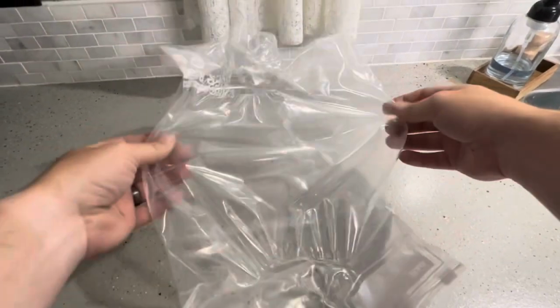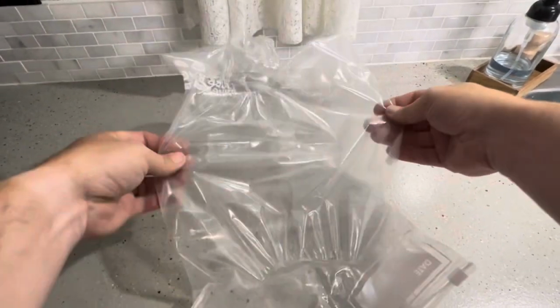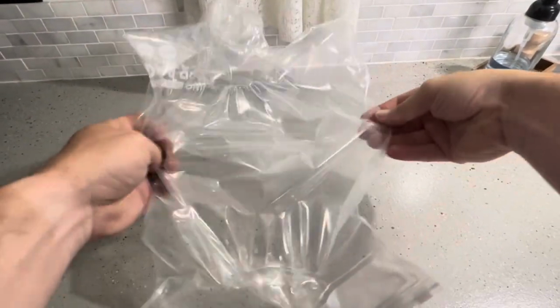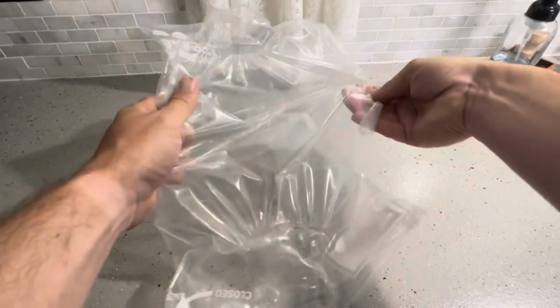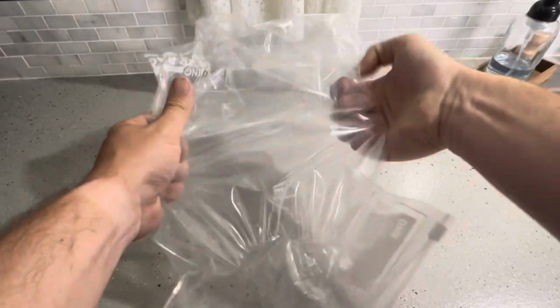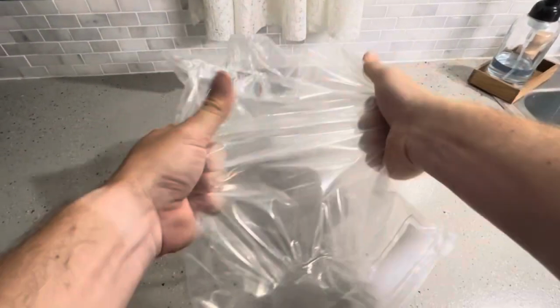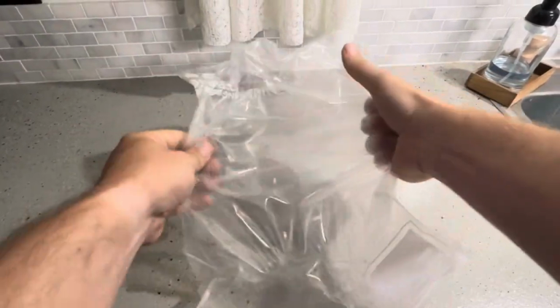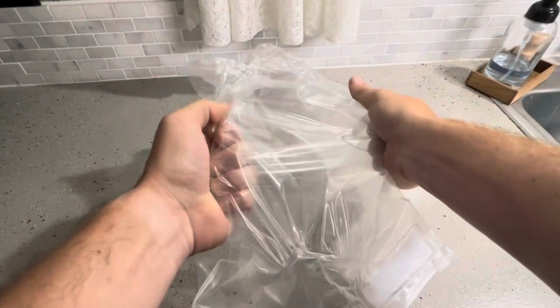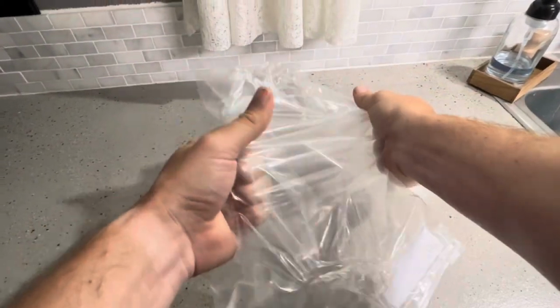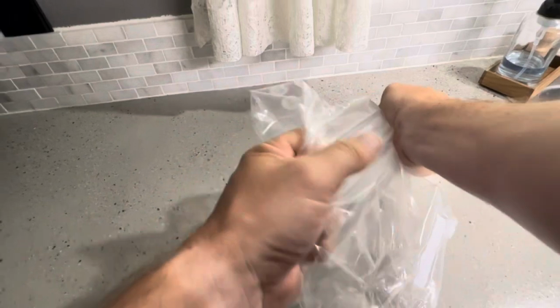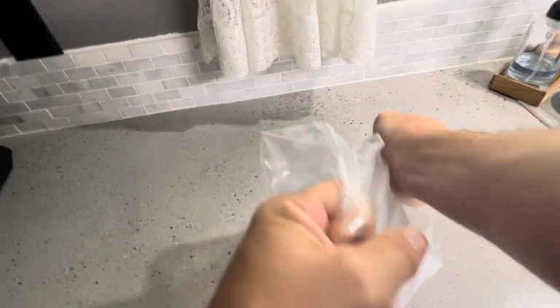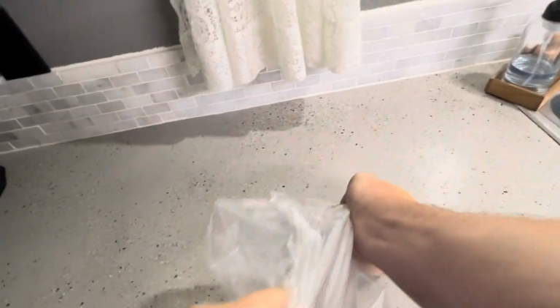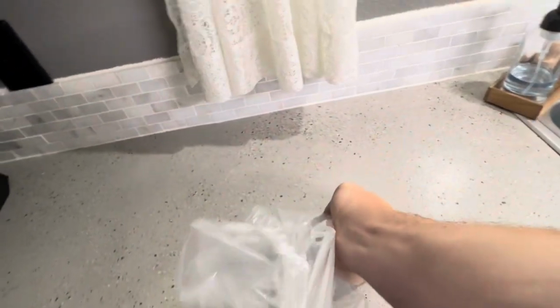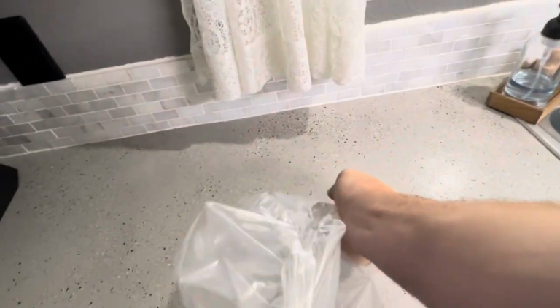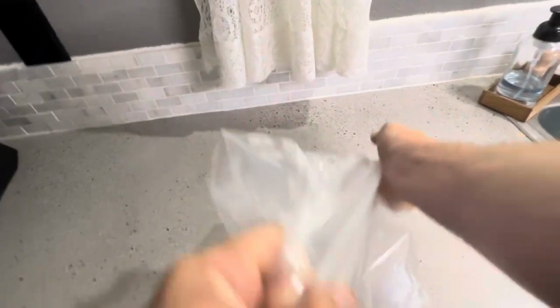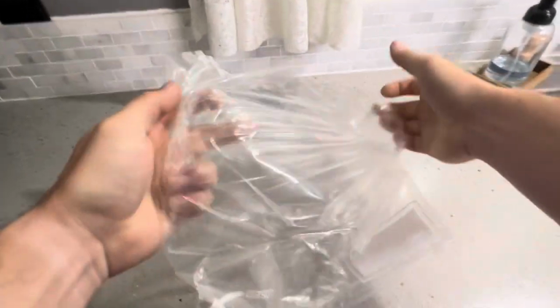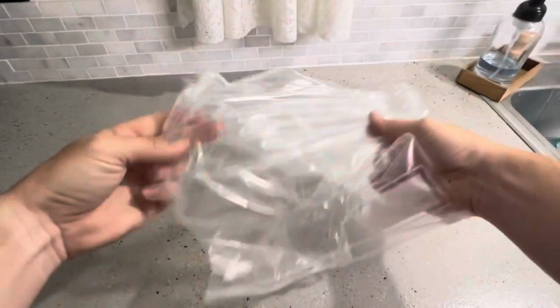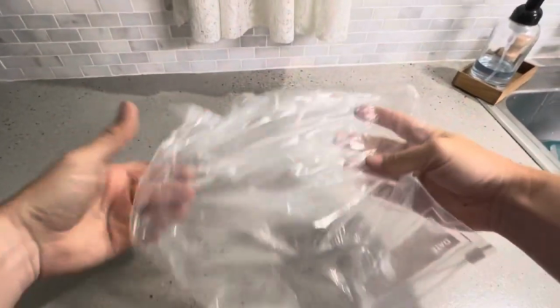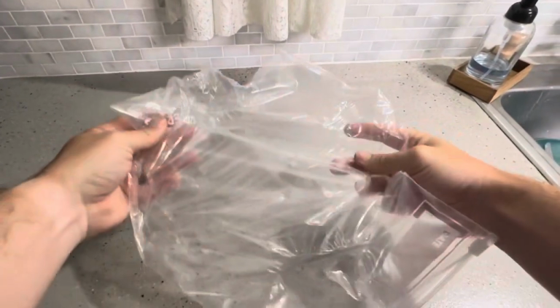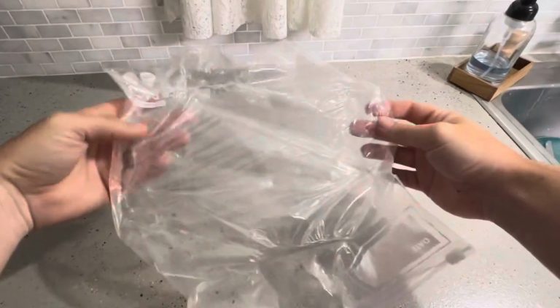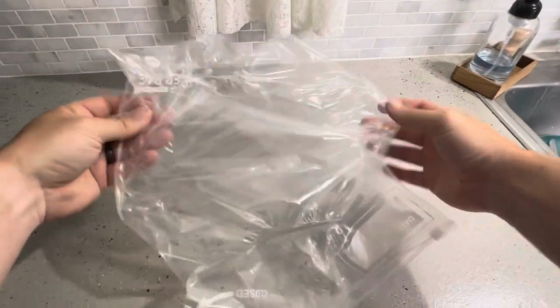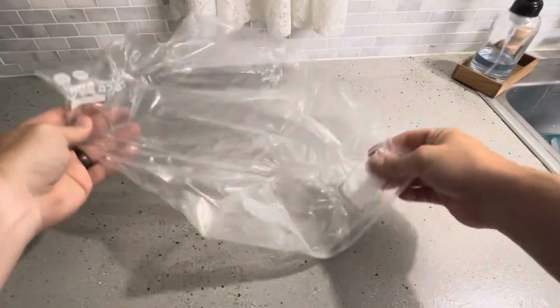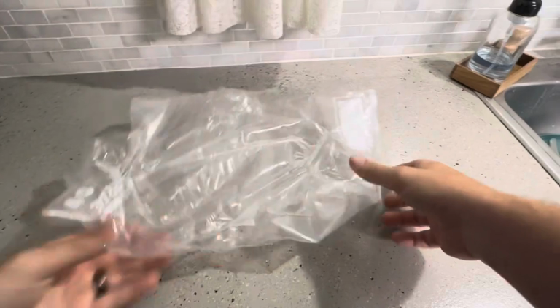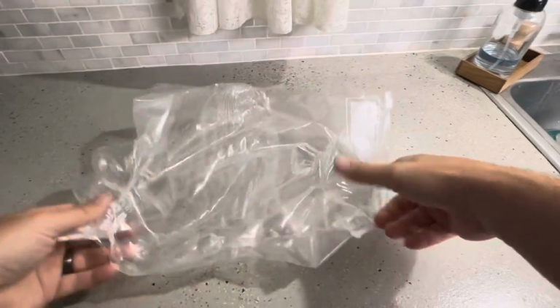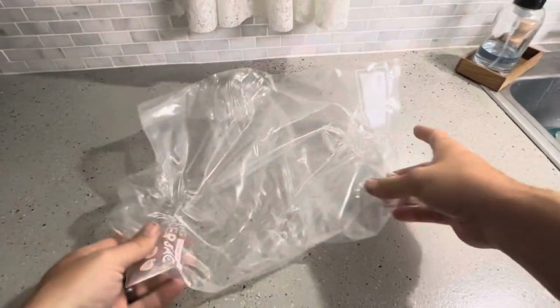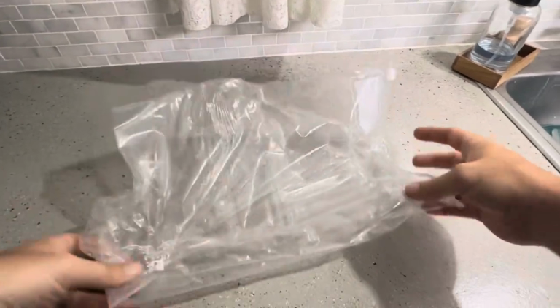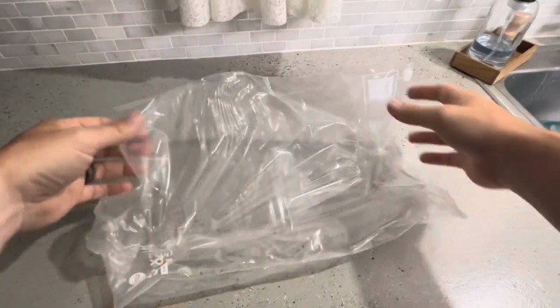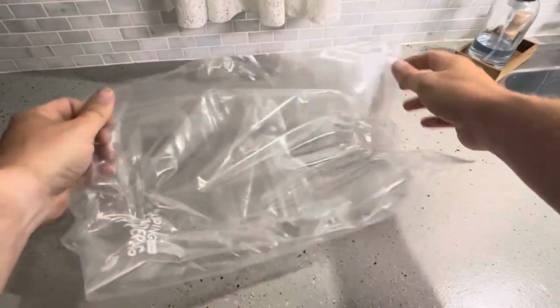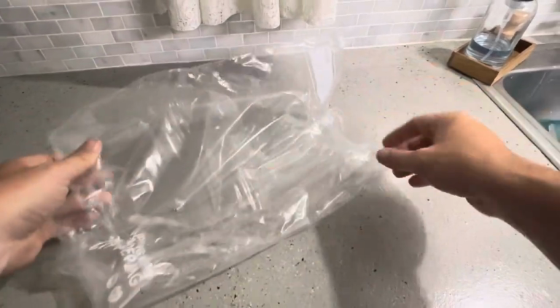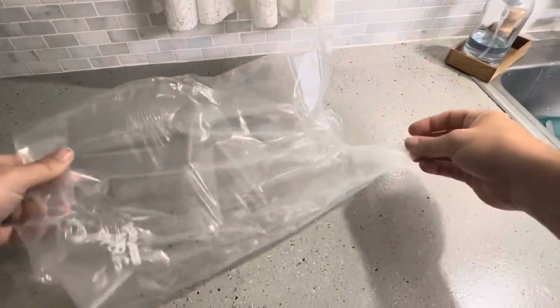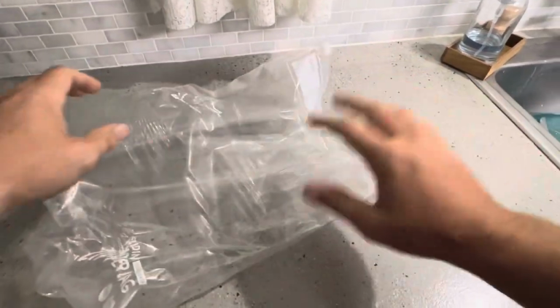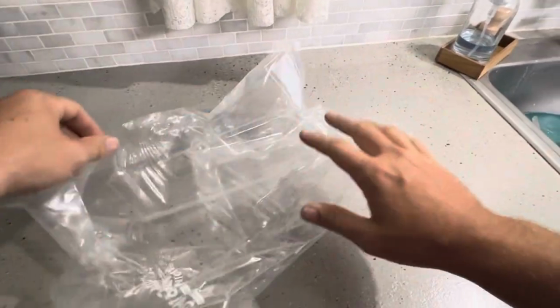Let me try stretching it from the side also. I'm gripping as hard as I can and stretching as much as I can, and again it's not ripping. So definitely really solid stretchiness on this bag.